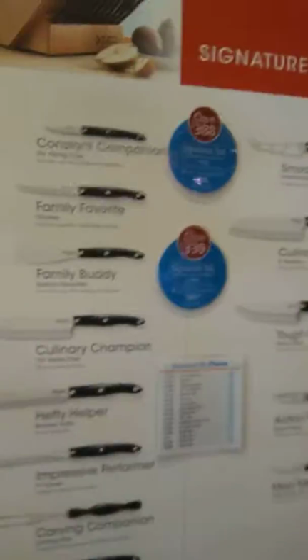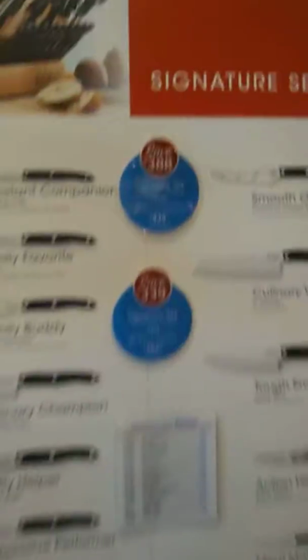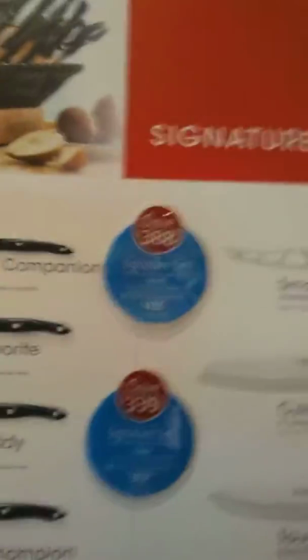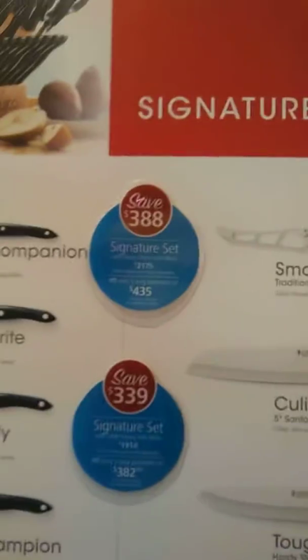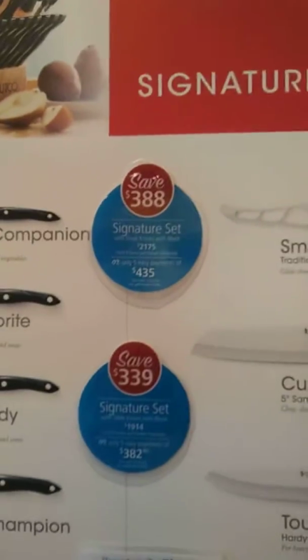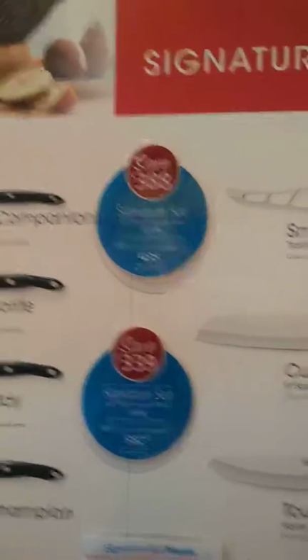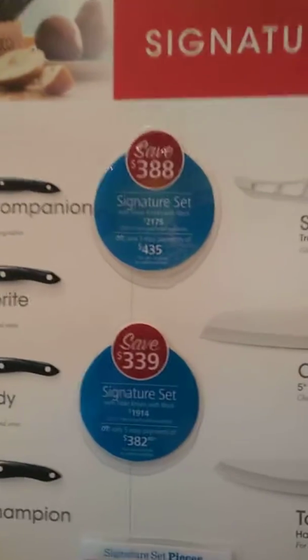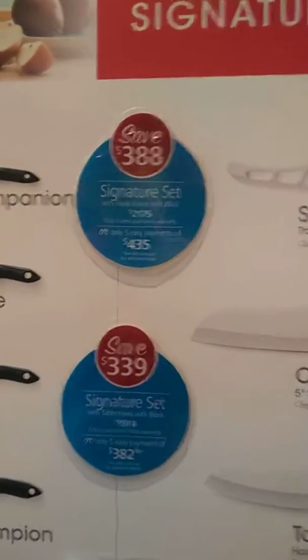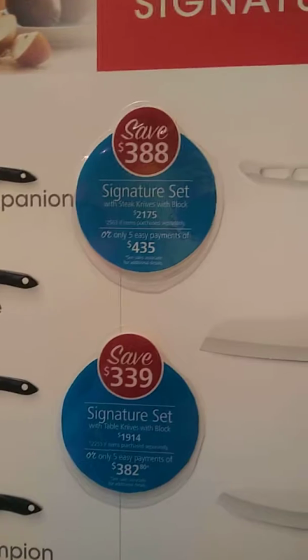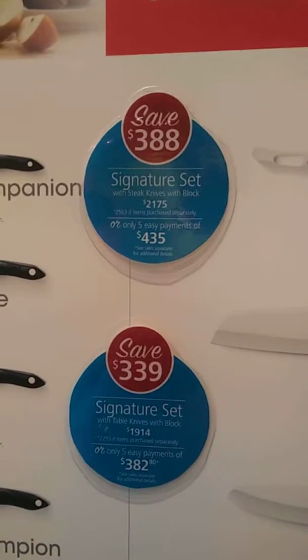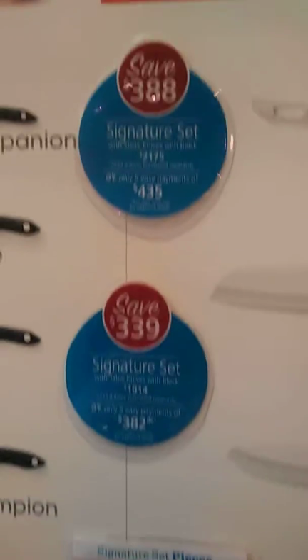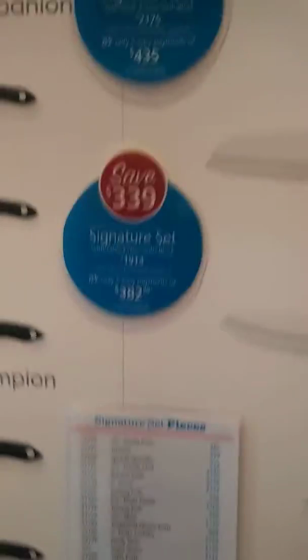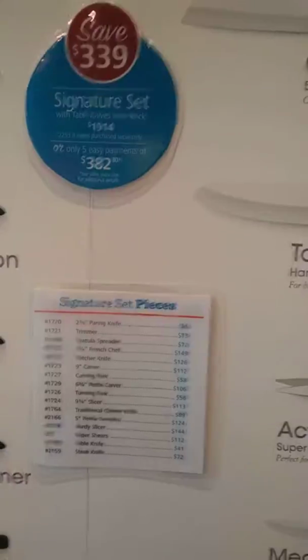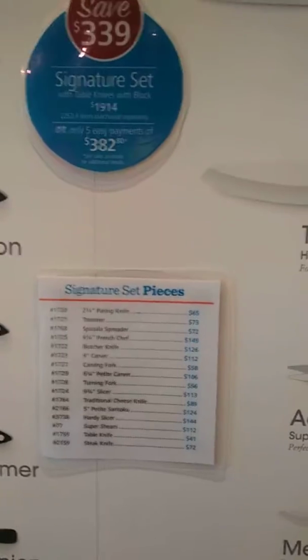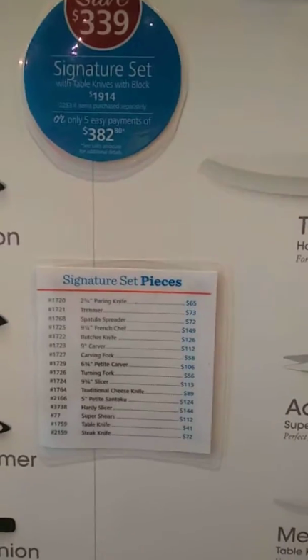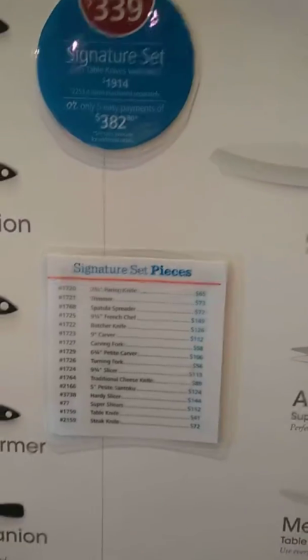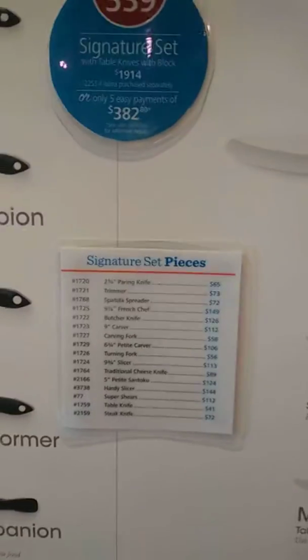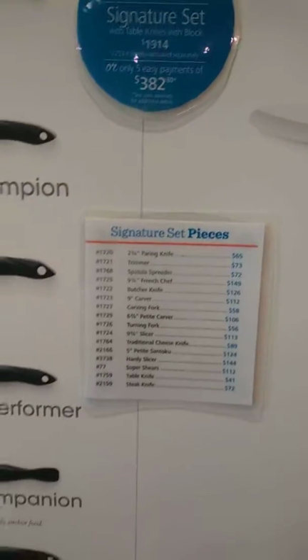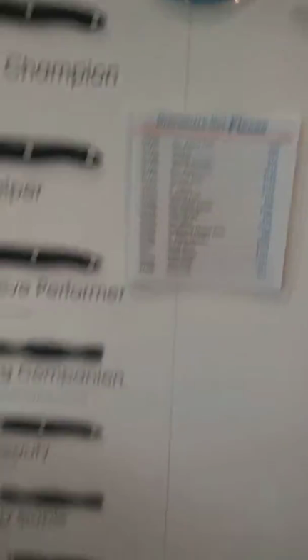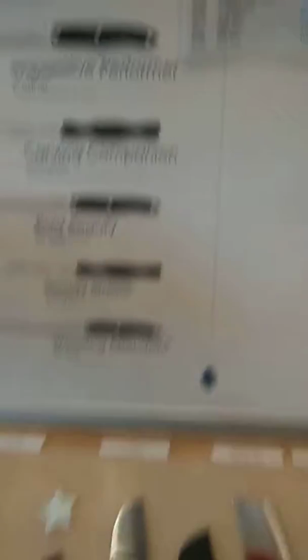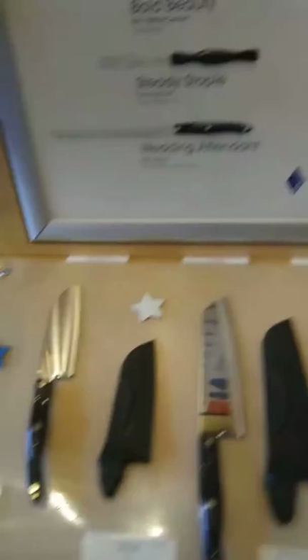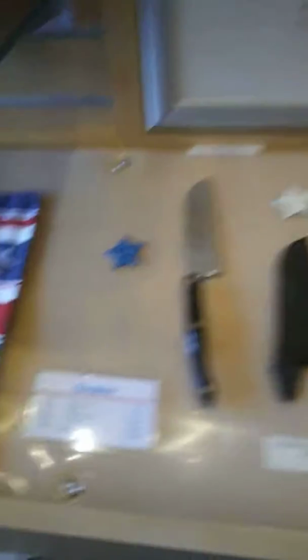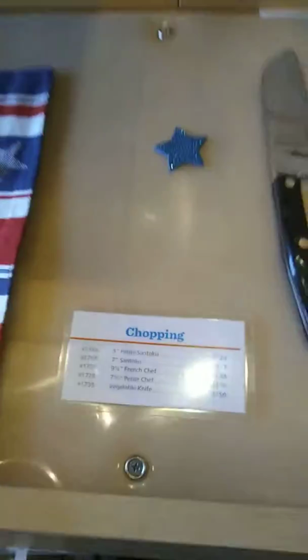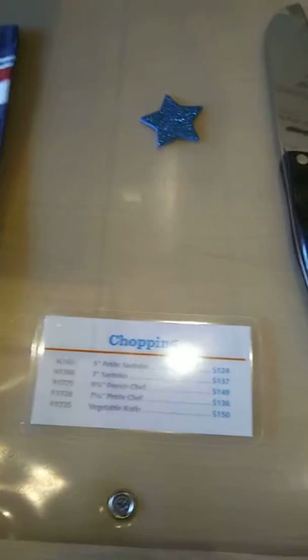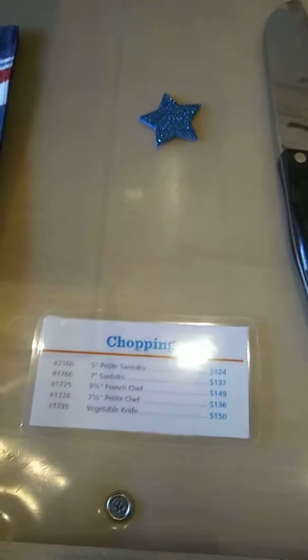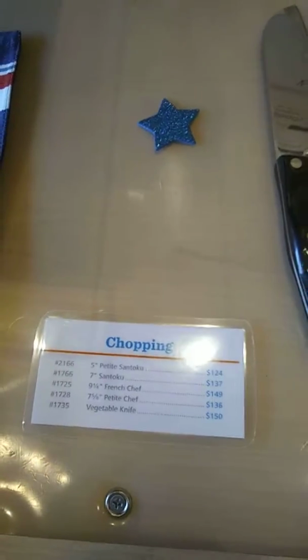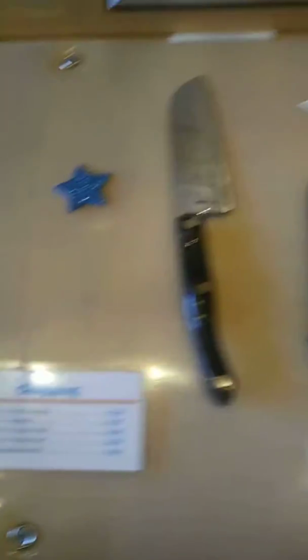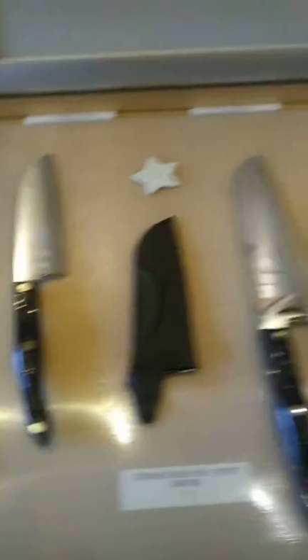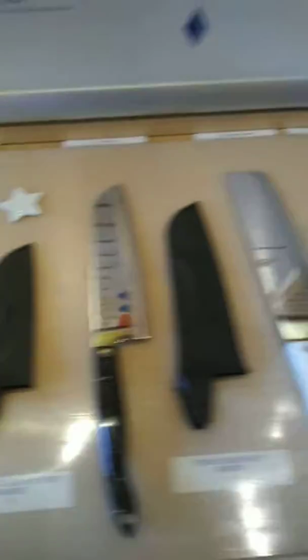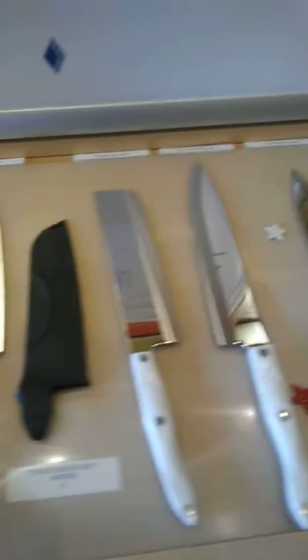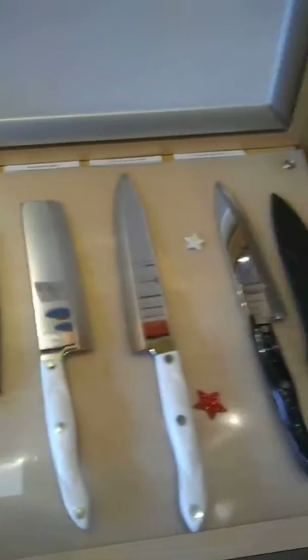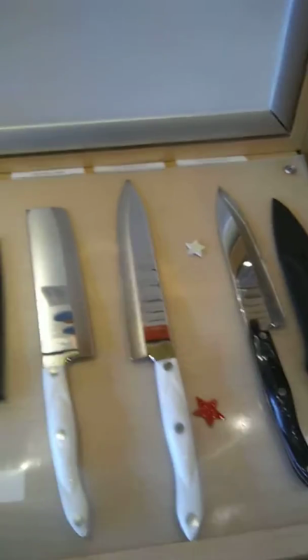The signature set — same thing. We've got the prices, with the more expensive one on top. Here are the signature set pieces, here are the chopping knives, and then in that same order, all of them laid out.